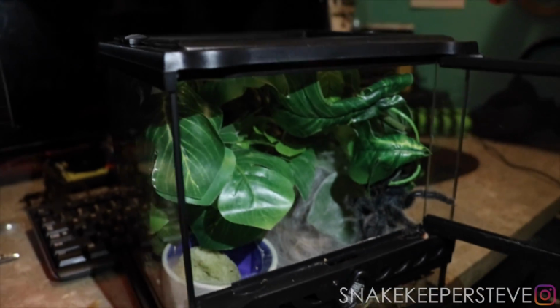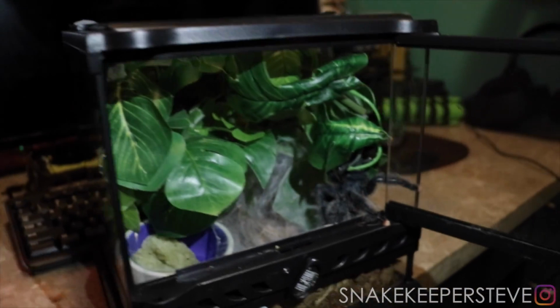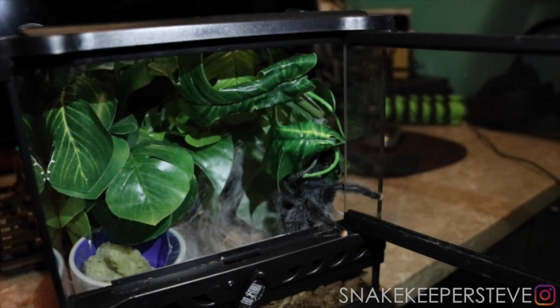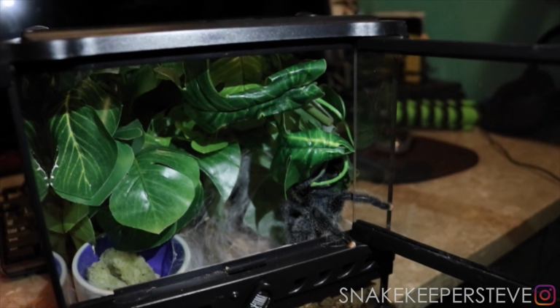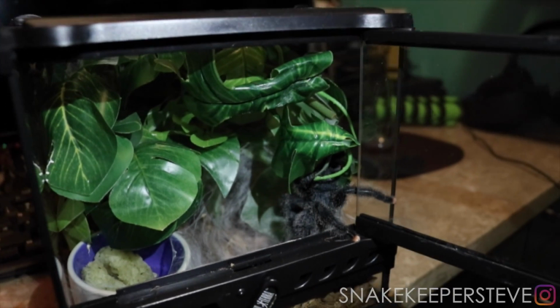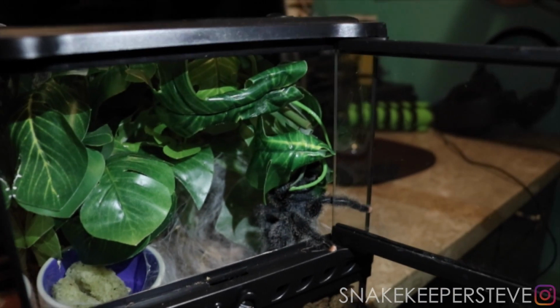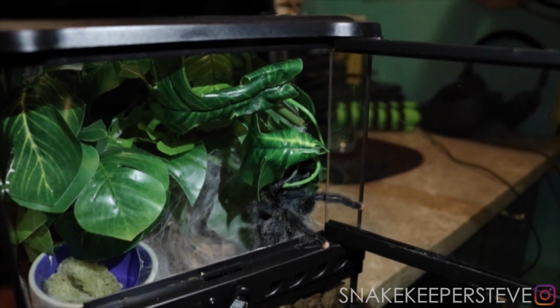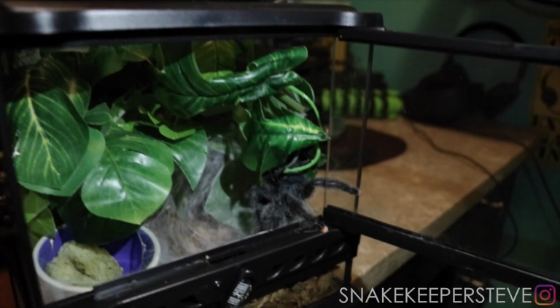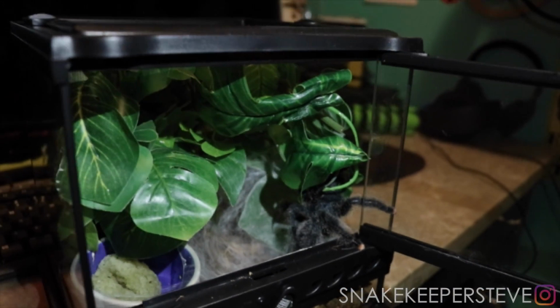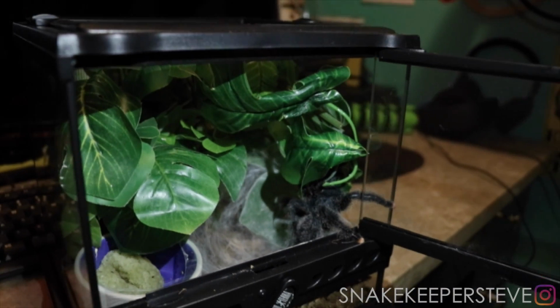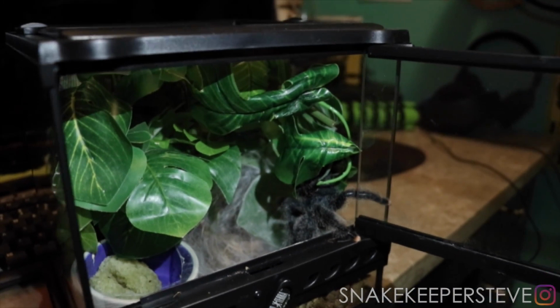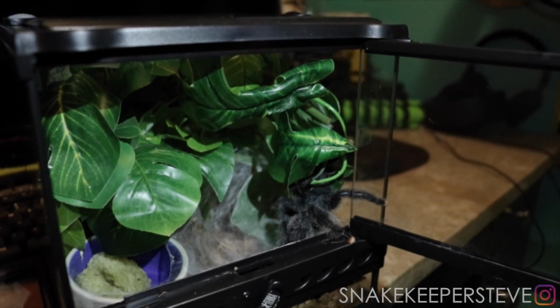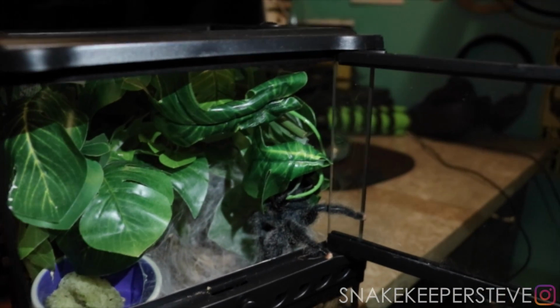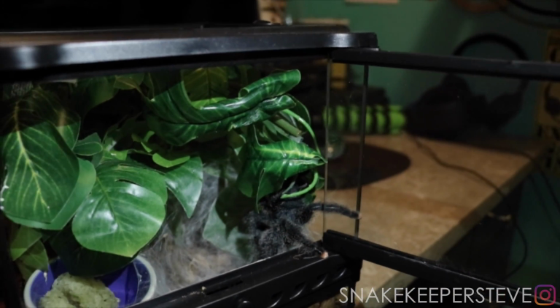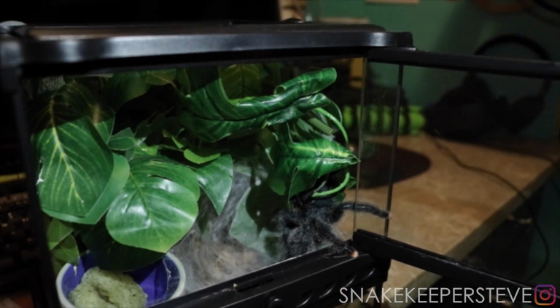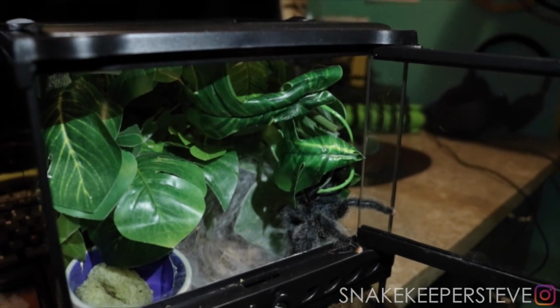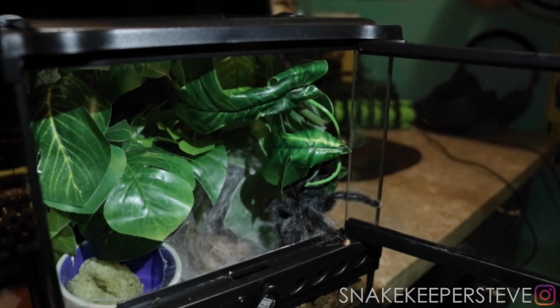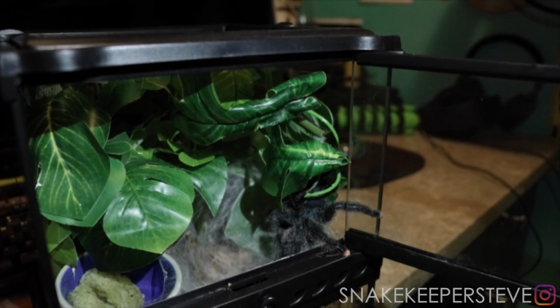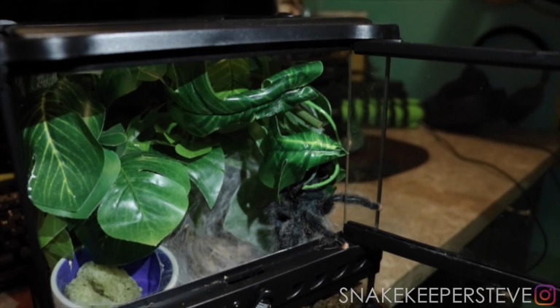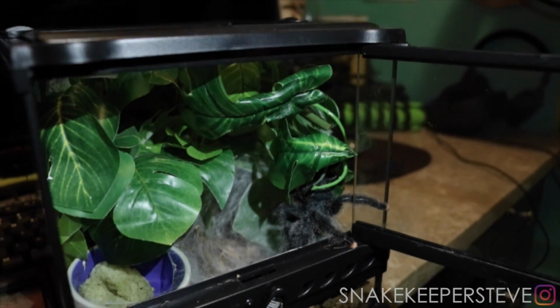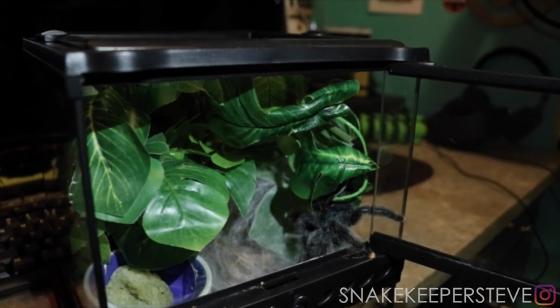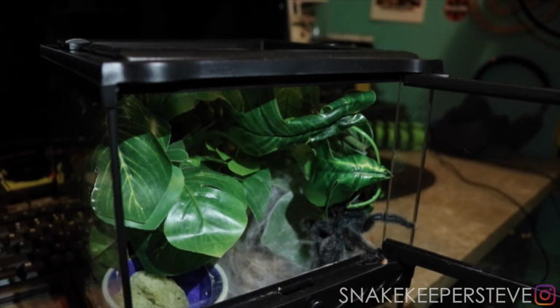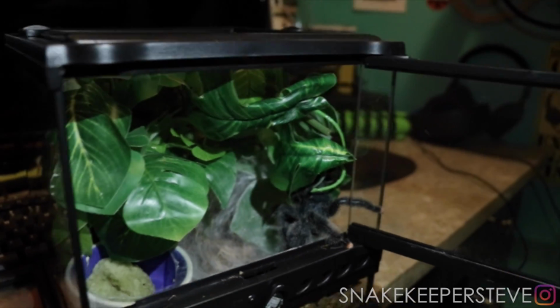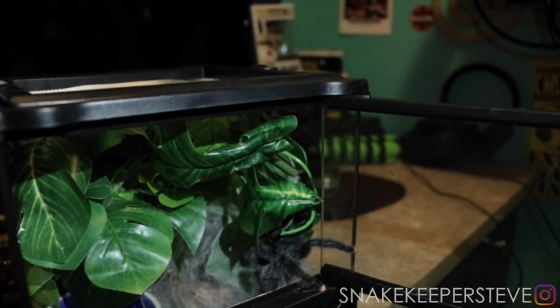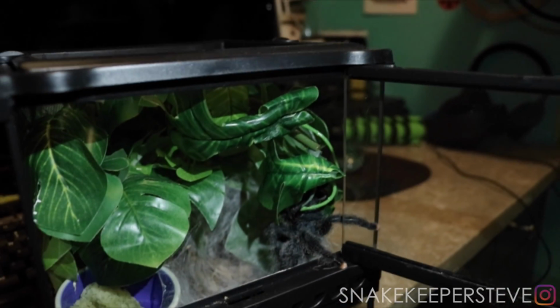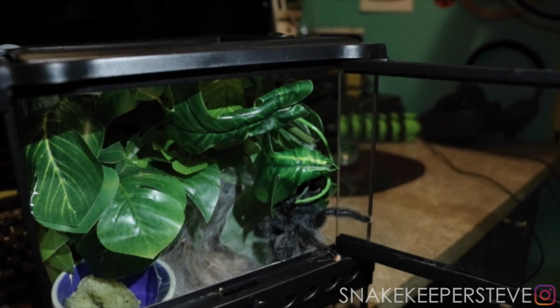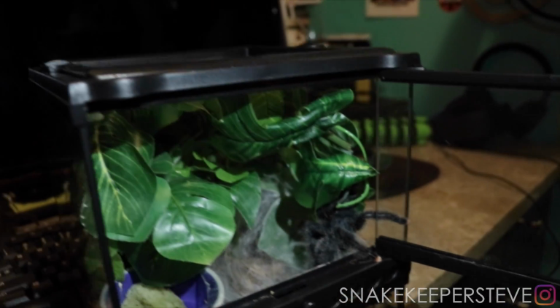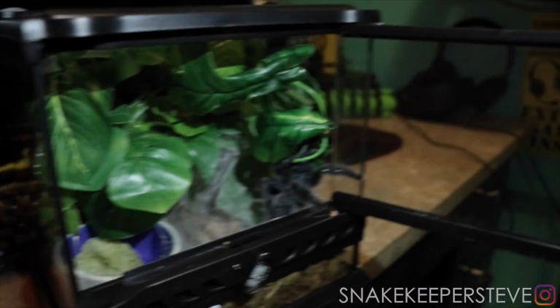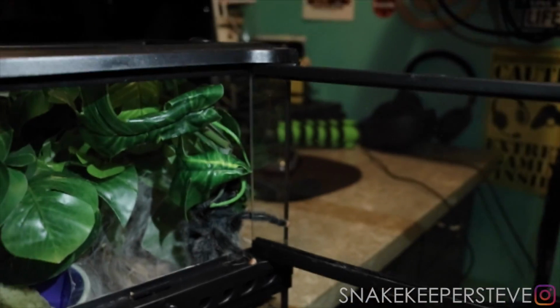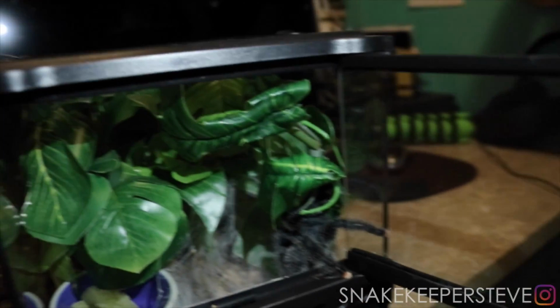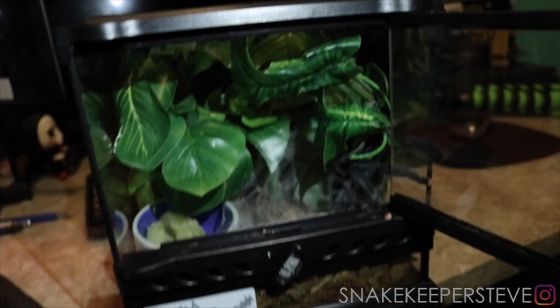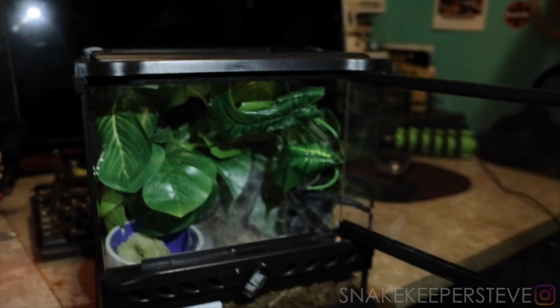That's gonna end today's video. You got to see the snakes — they're all shedding out, all looking good, and the tarantula is doing great as well. It's a good plus, man. I gotta go get everybody away, feed them up, clean my hands and all that. Talk to you guys later — Snake Keeper Steve.